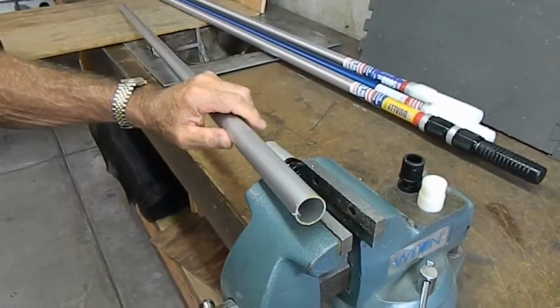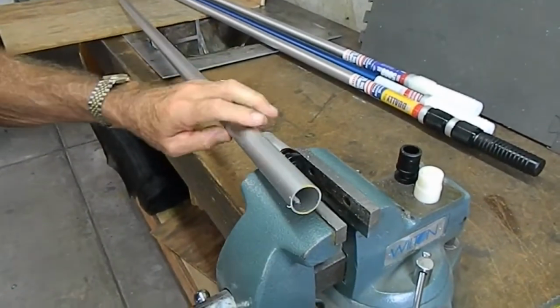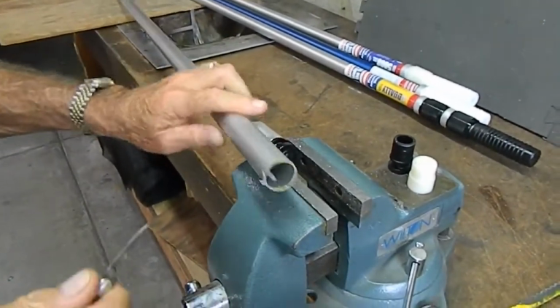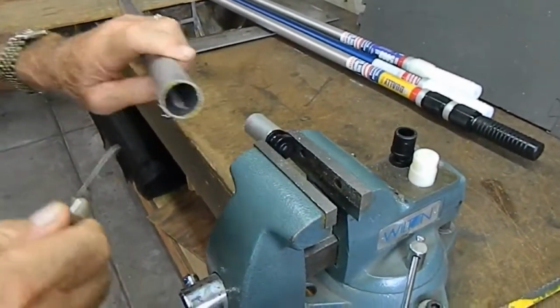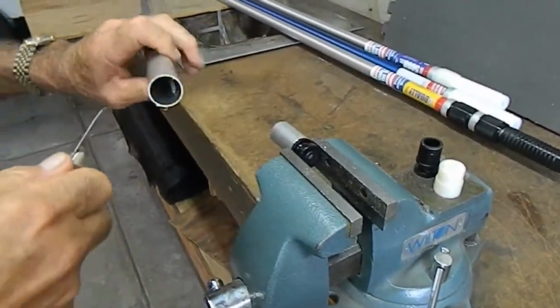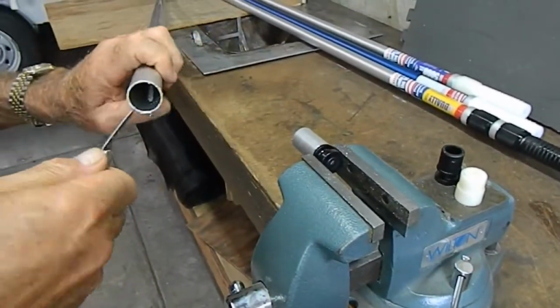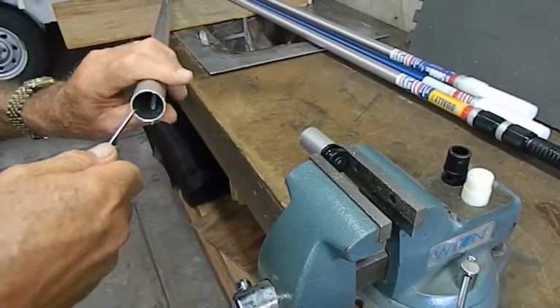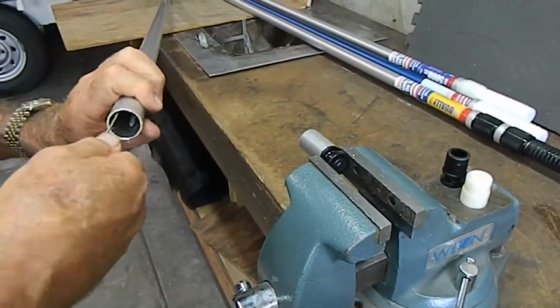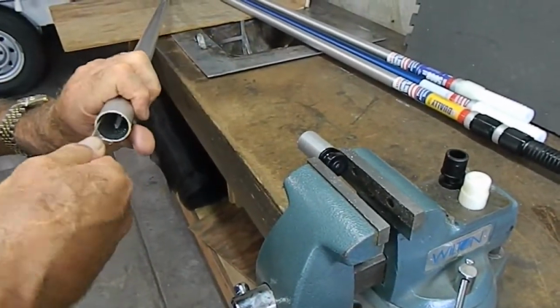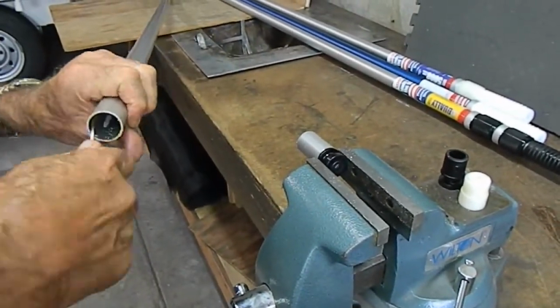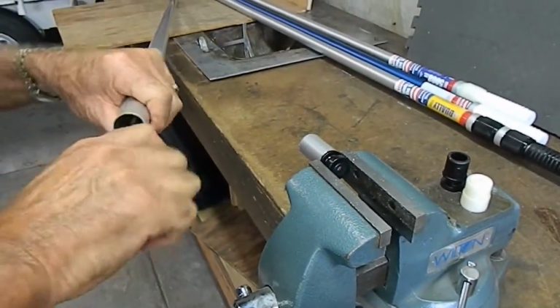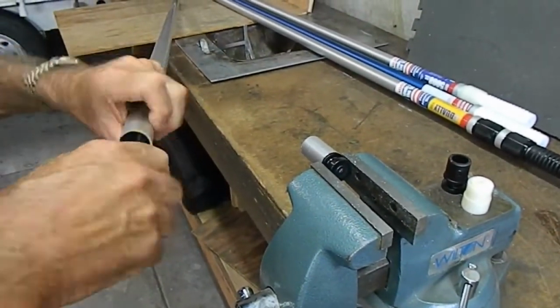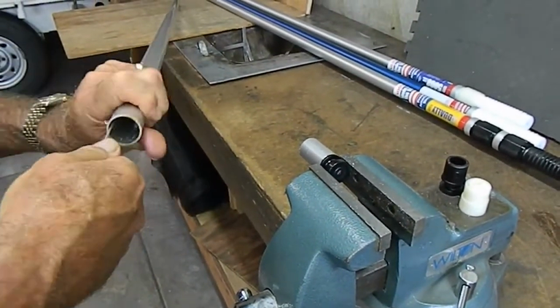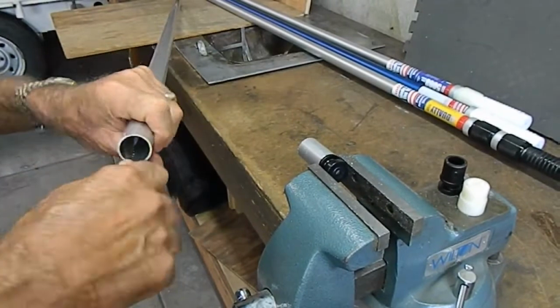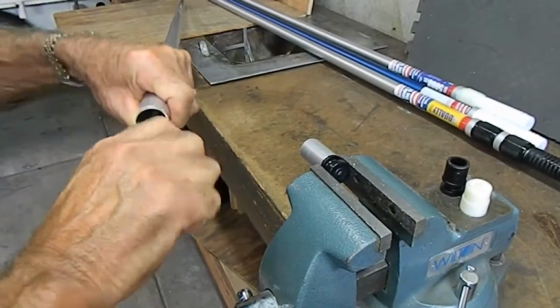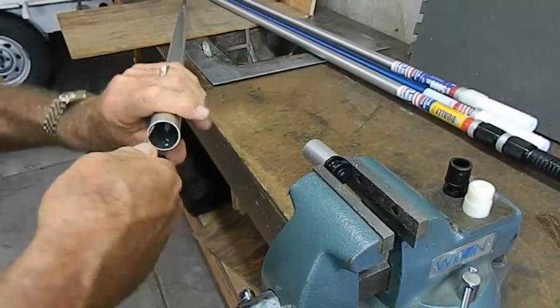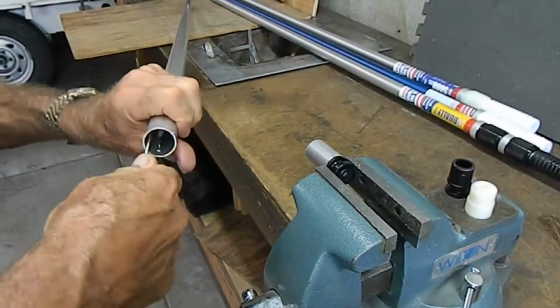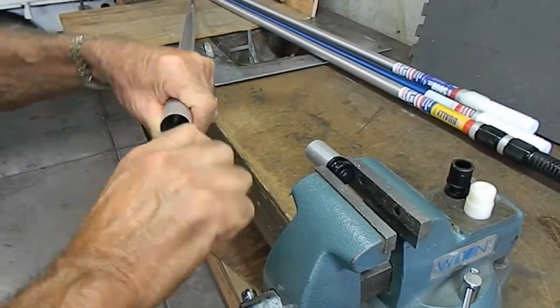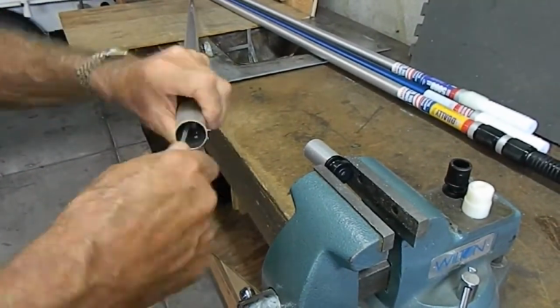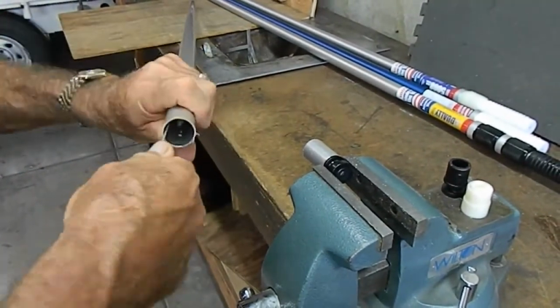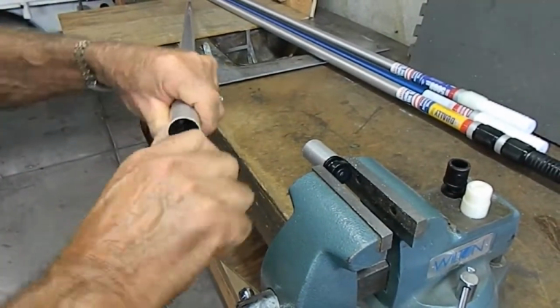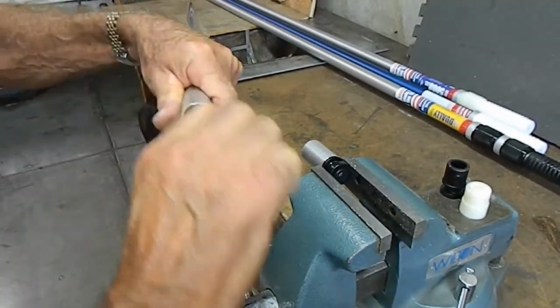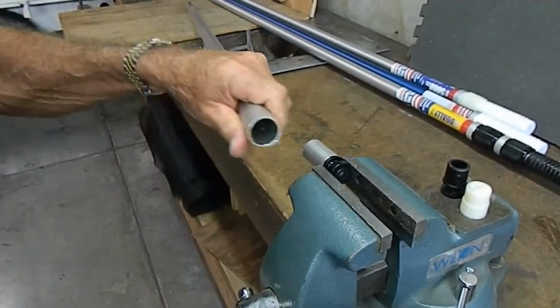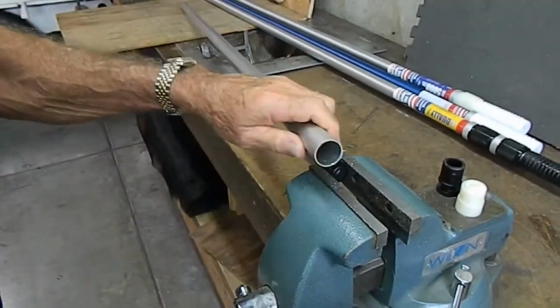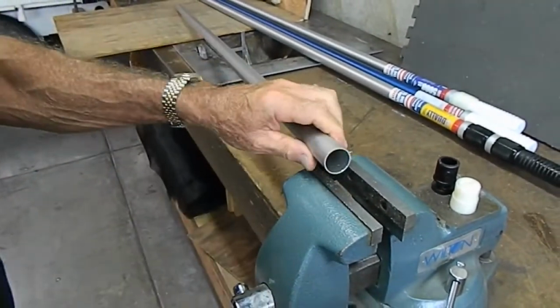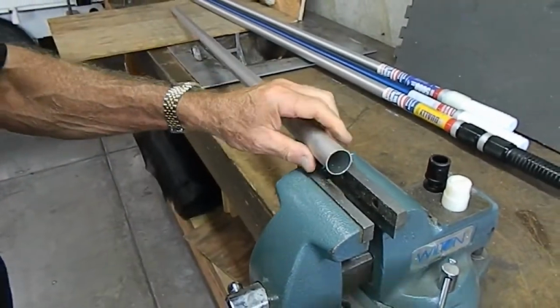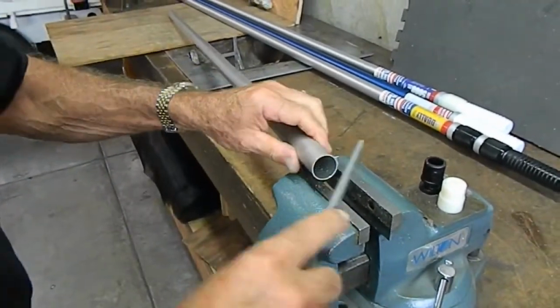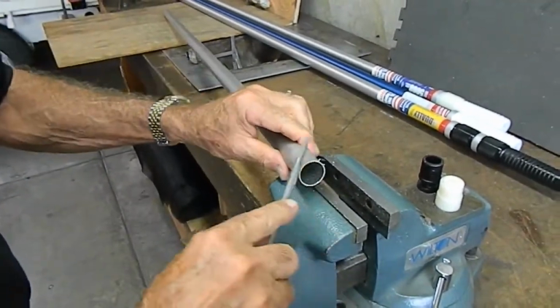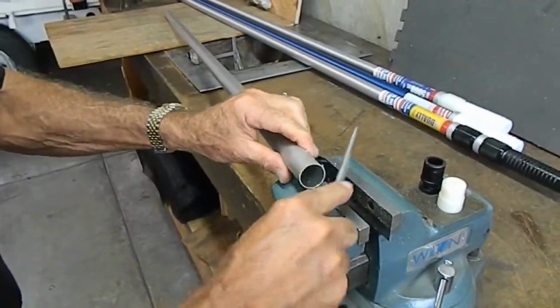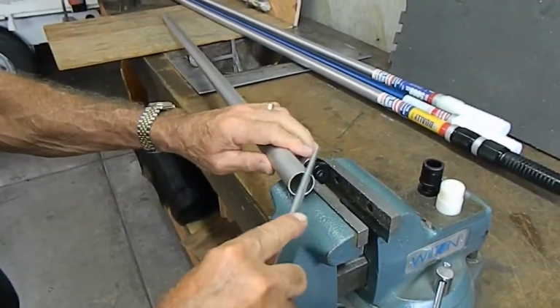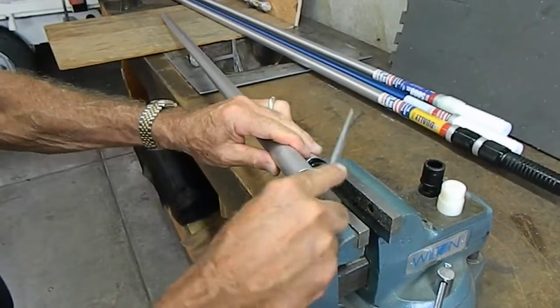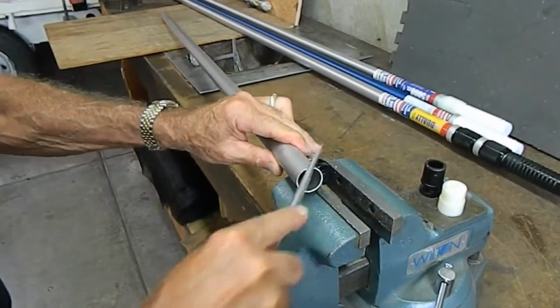You'll then take a pocket knife or file and remove the inside burrs and also the outside burrs.